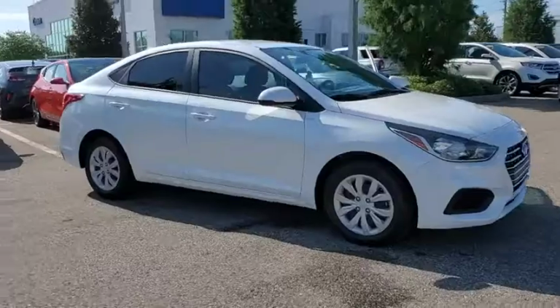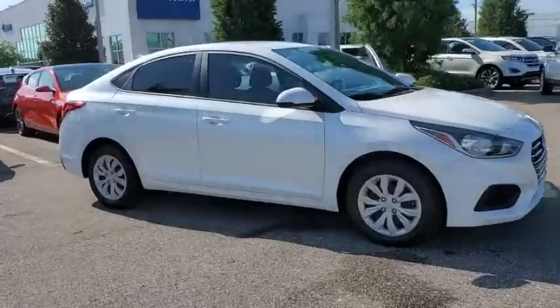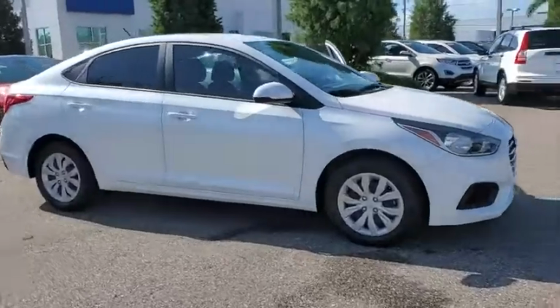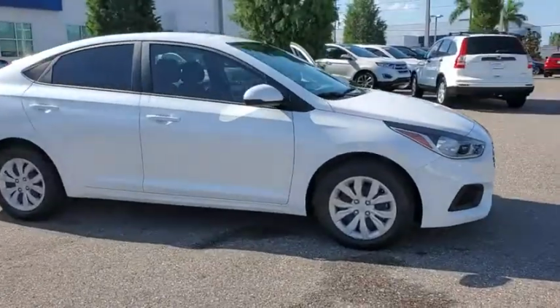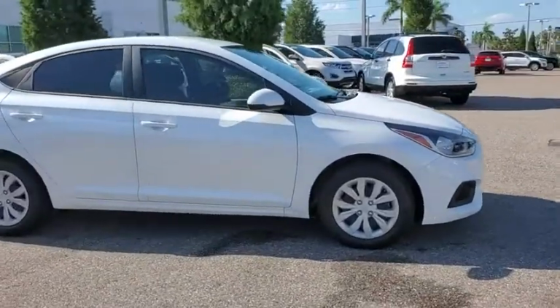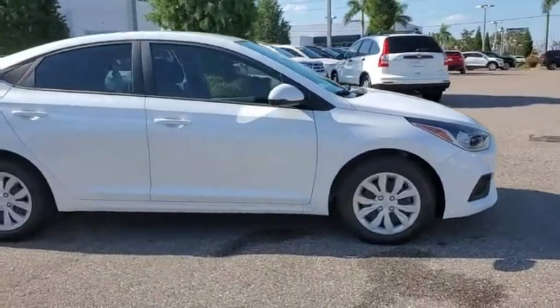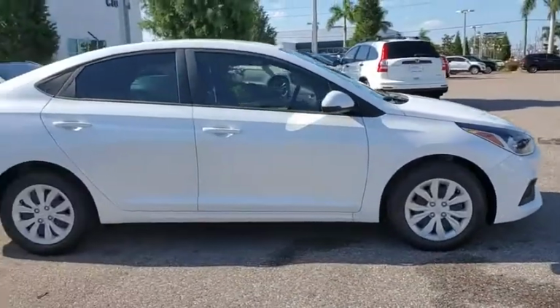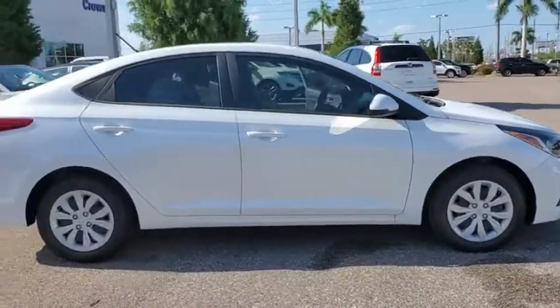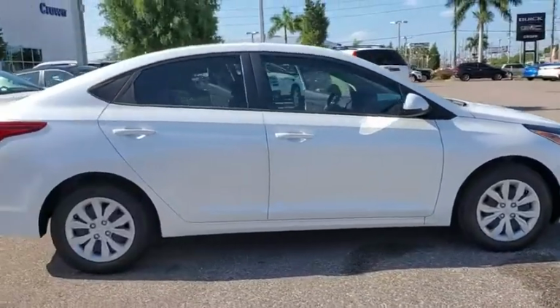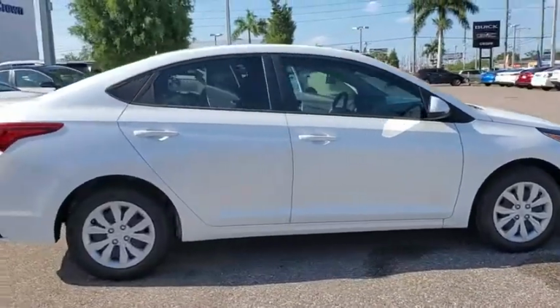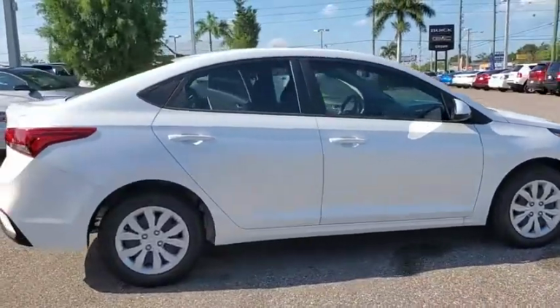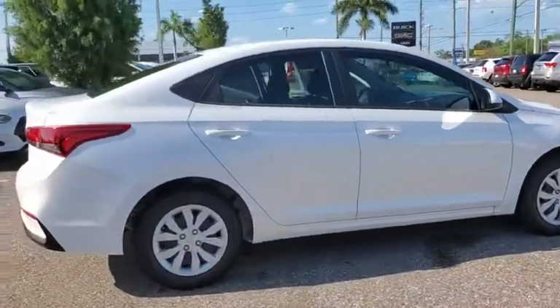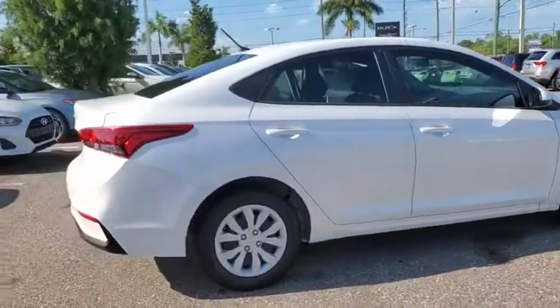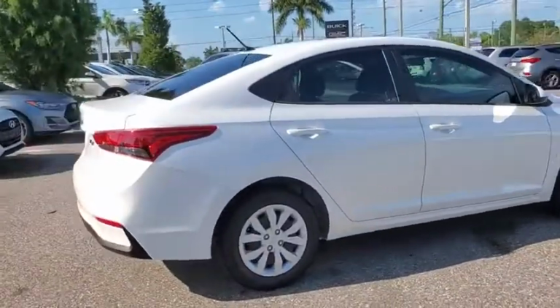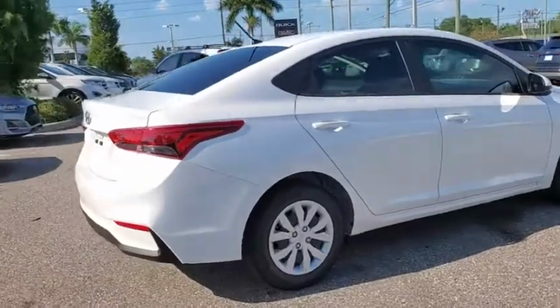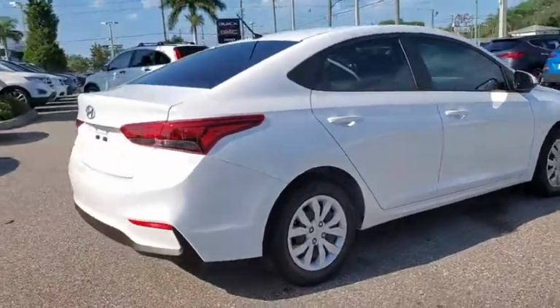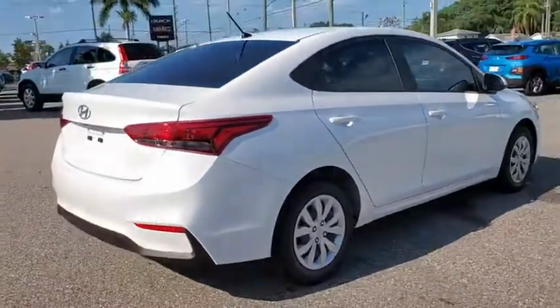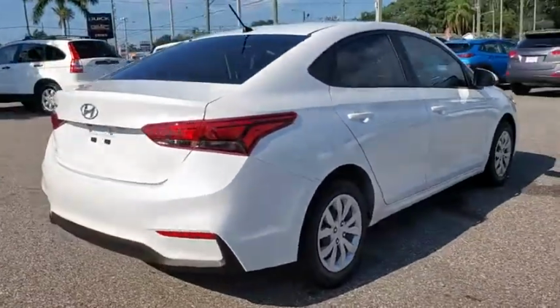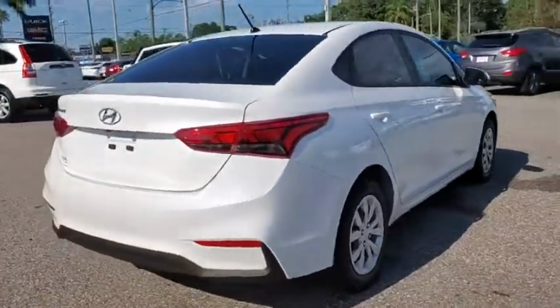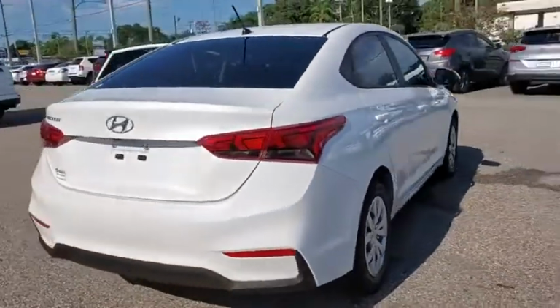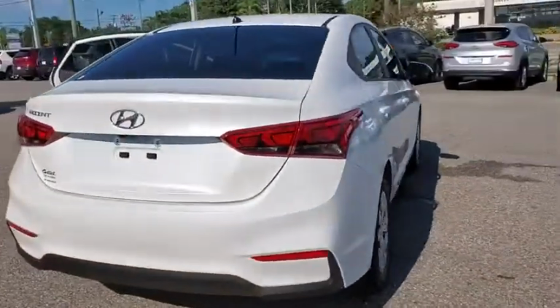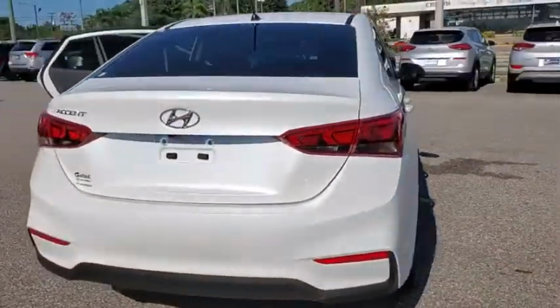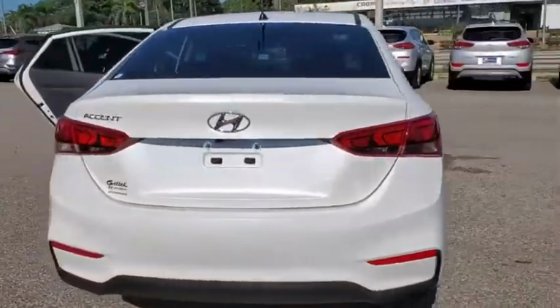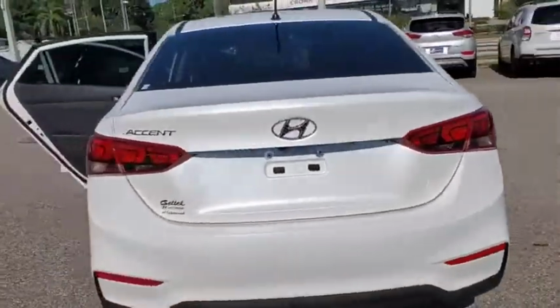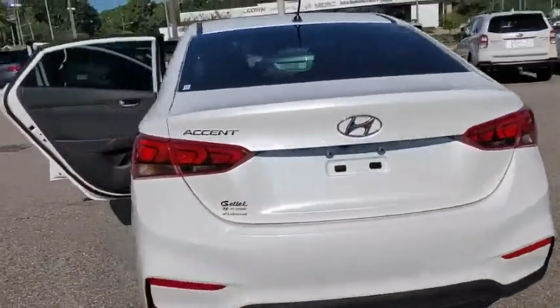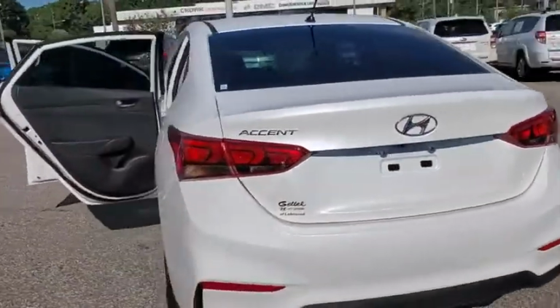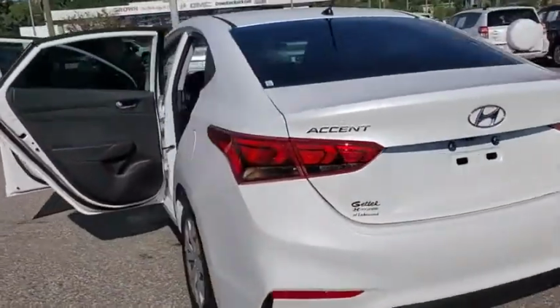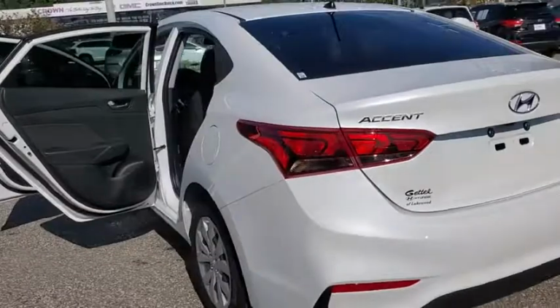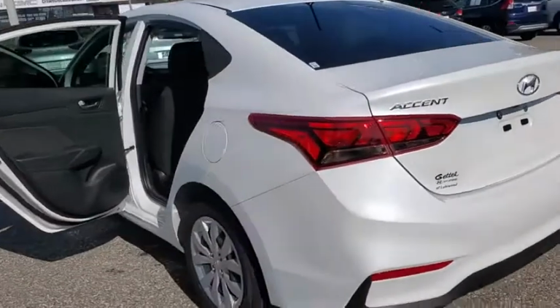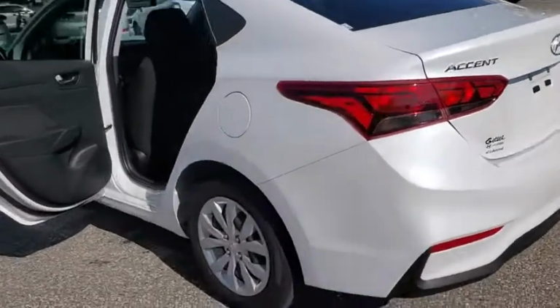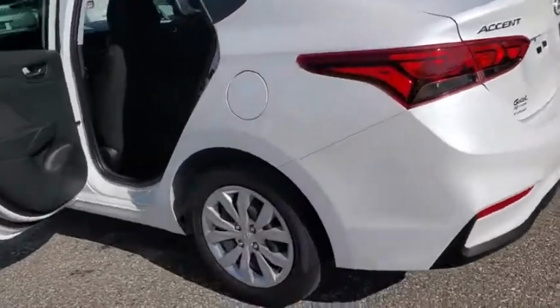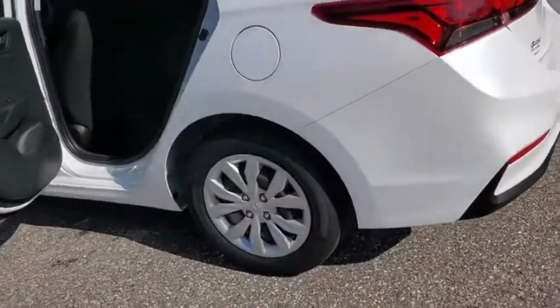Looking for the right vehicle? Check out the 2020 Hyundai Accent. Designed to keep you moving and leave boredom behind, the Hyundai Accent is affordable, fuel-efficient, and safe. A winning combination.